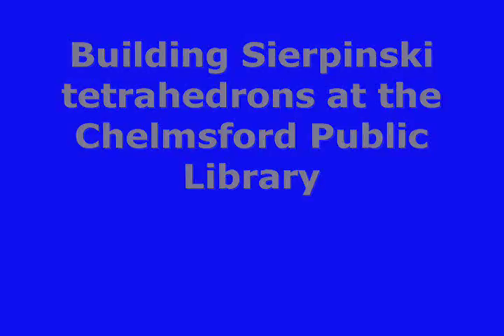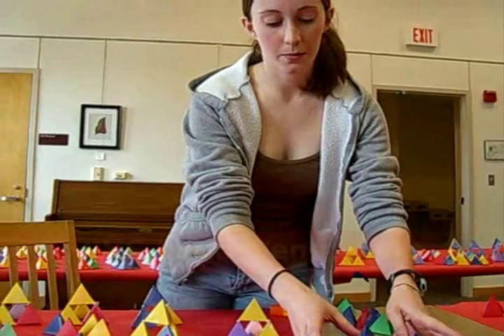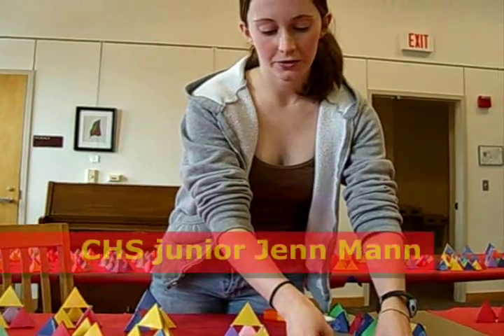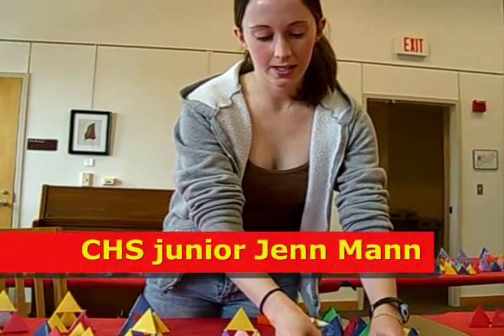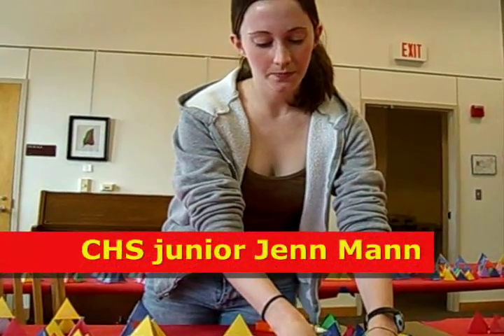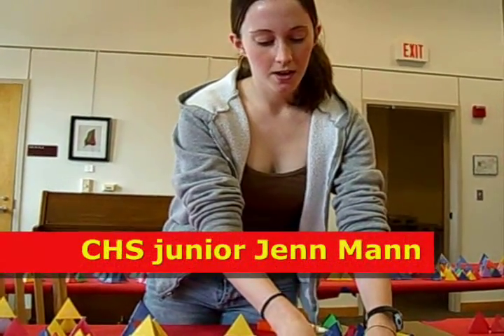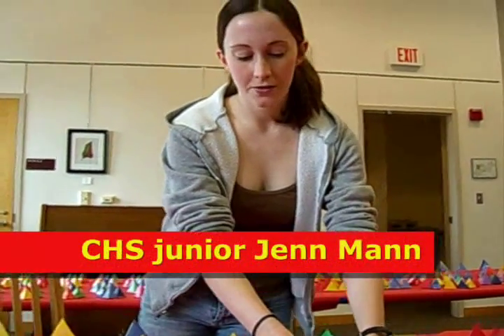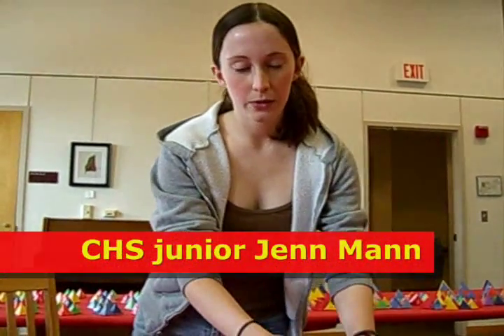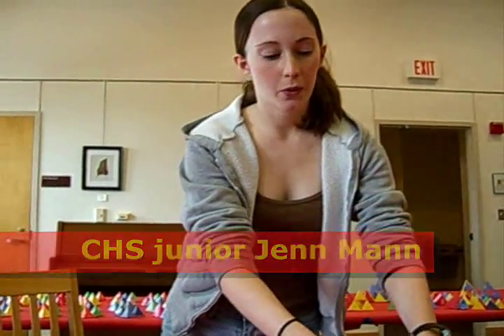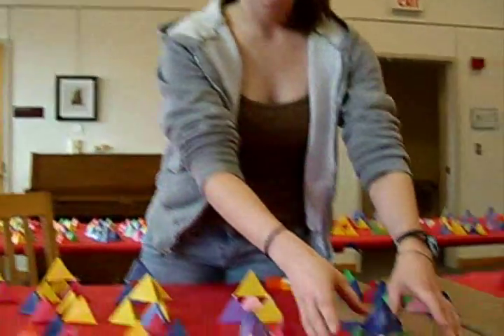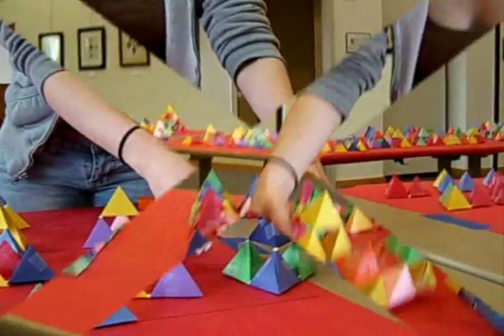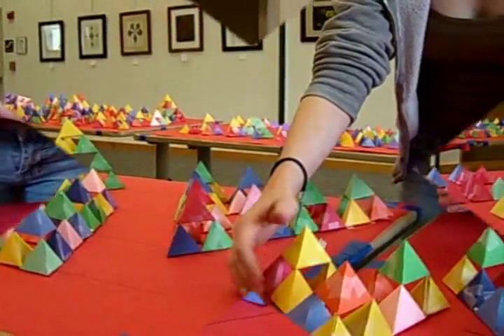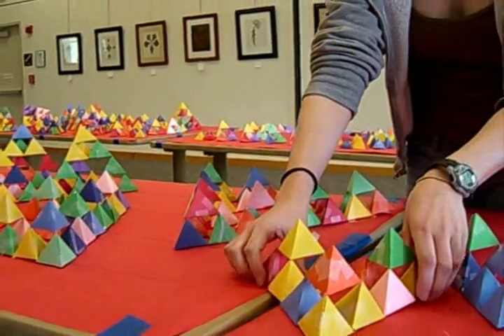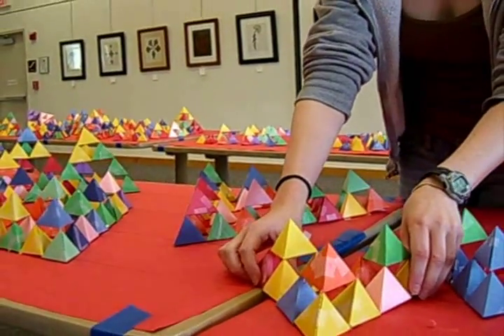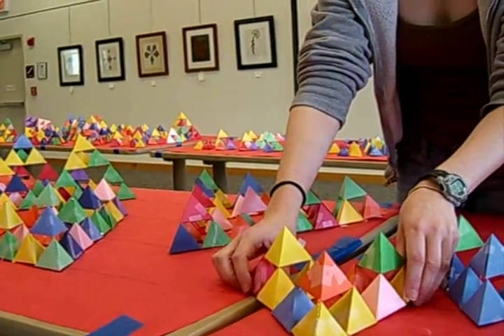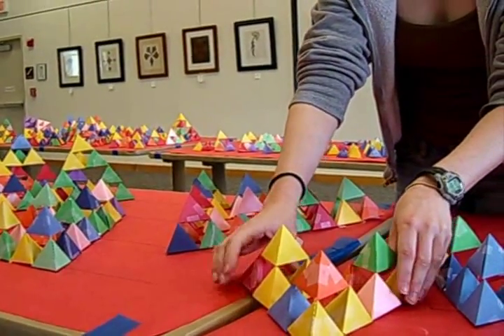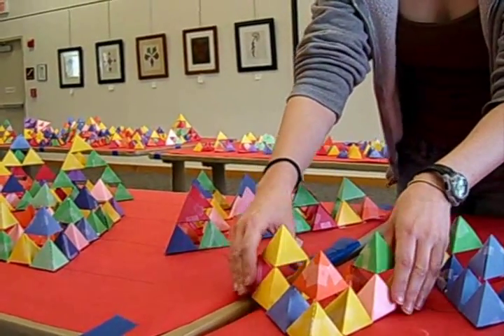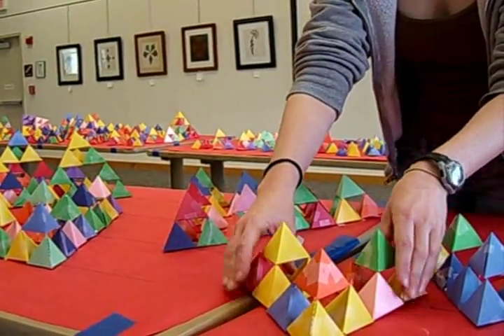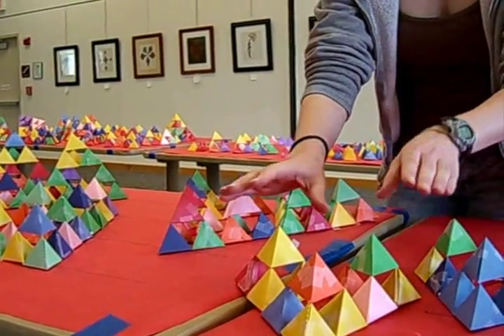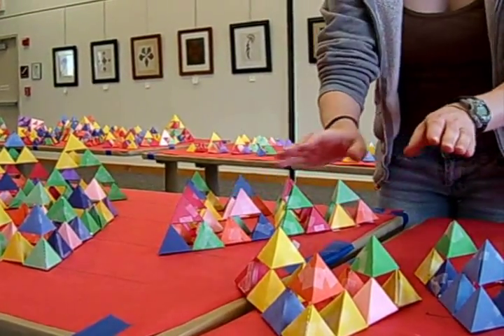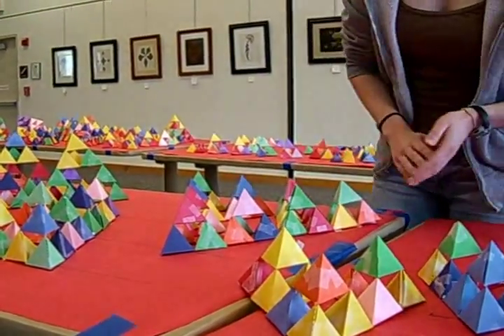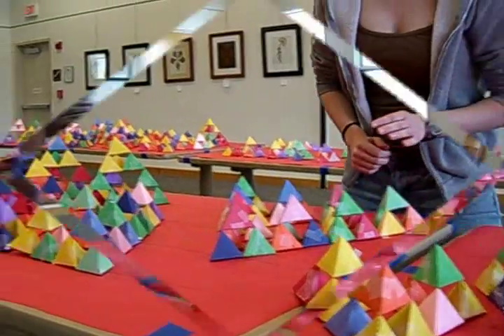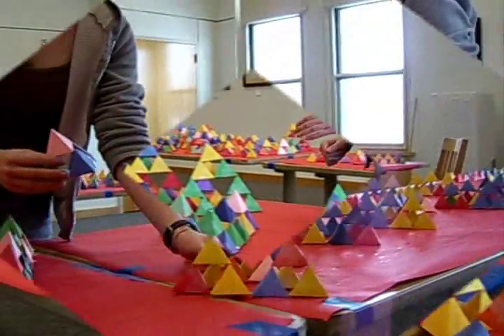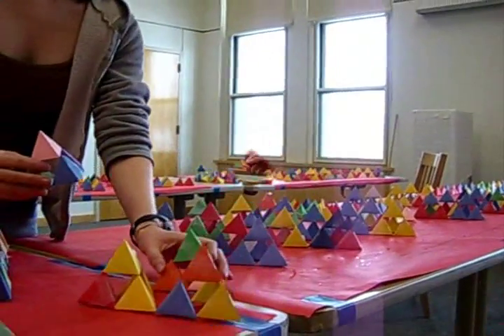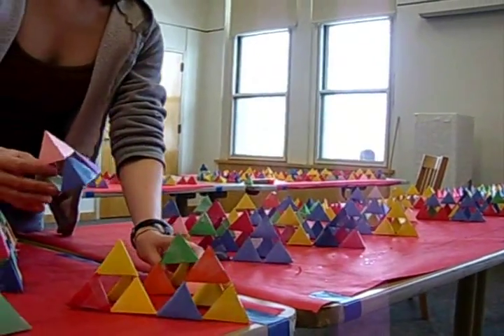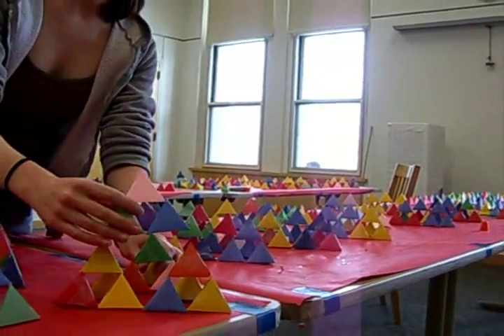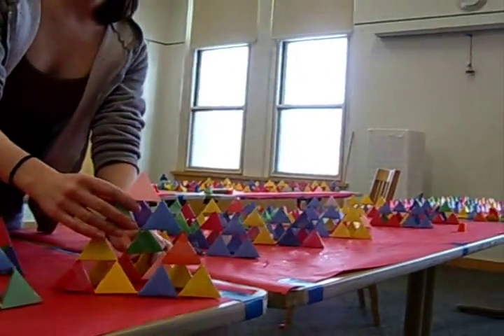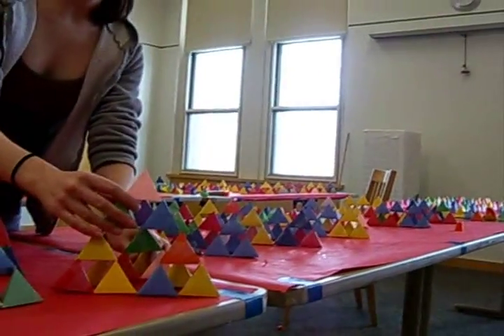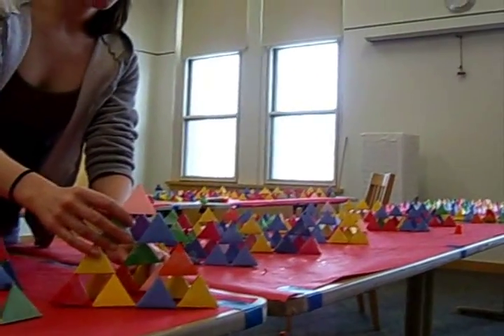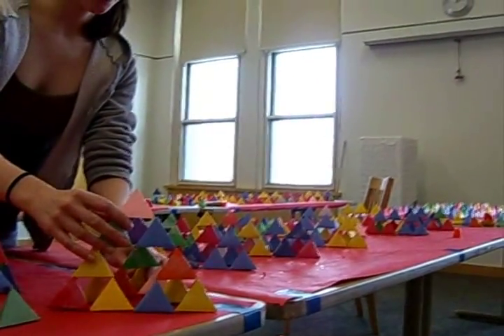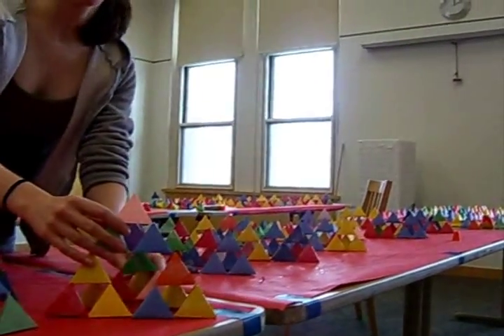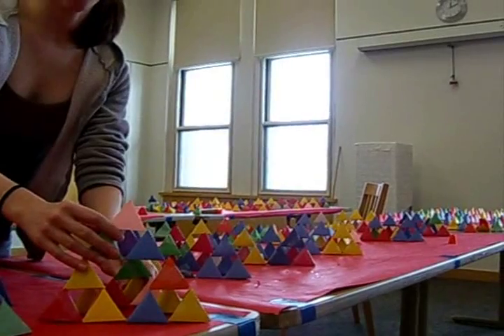So this is a complete tetrahedron, stage 1. After that, once we made four of these, we glued three of those together. And once the base dried, we put one on top. And this is a stage 2.